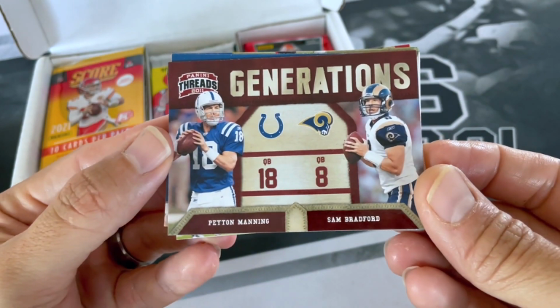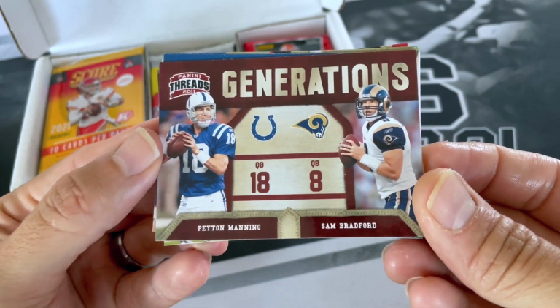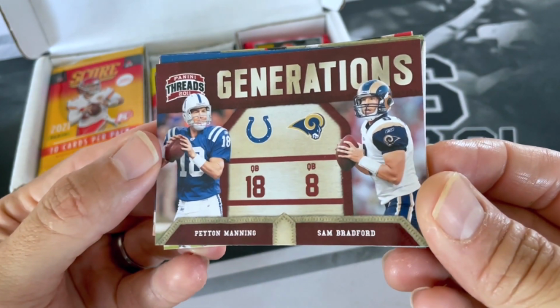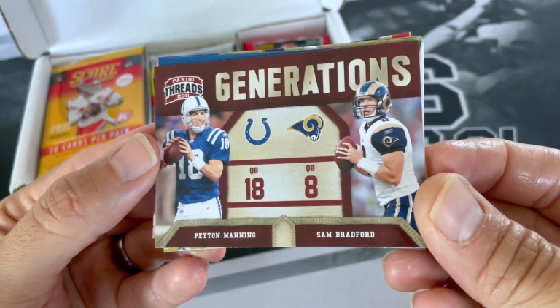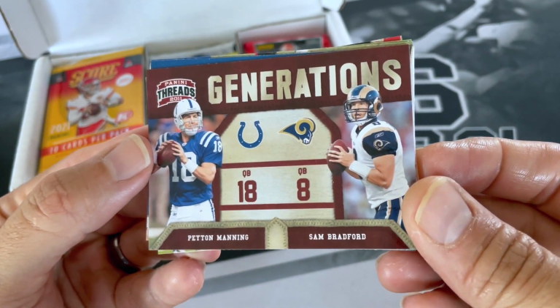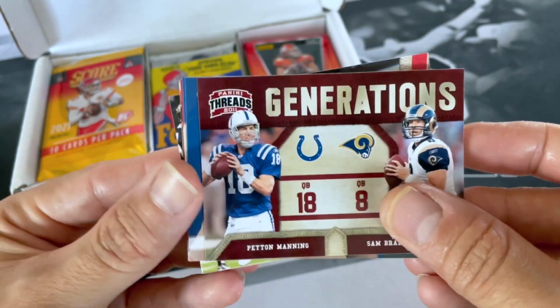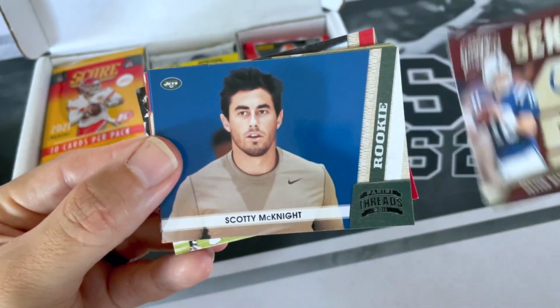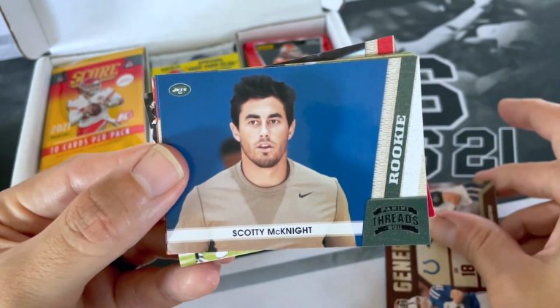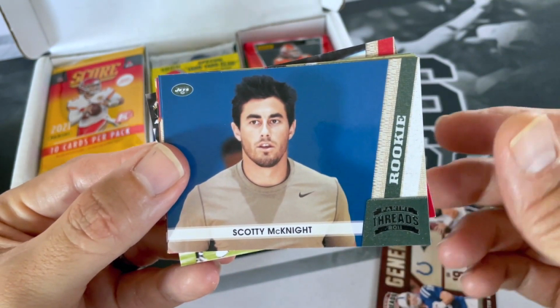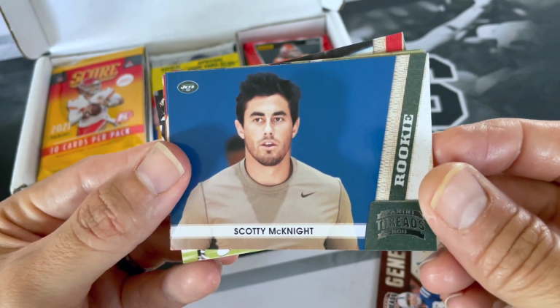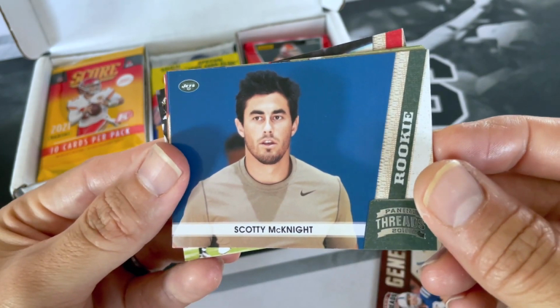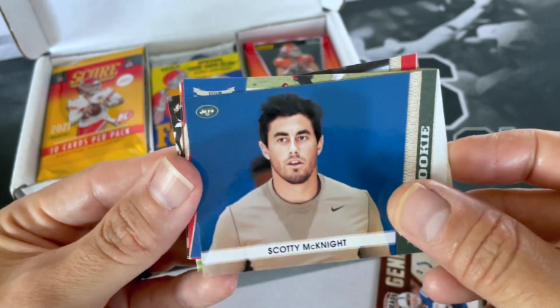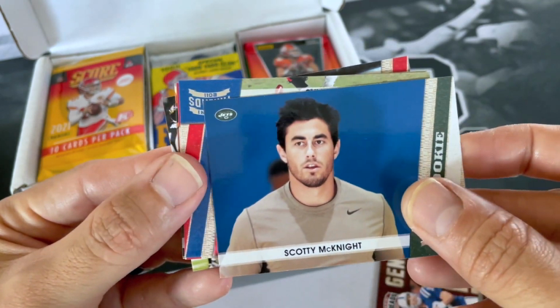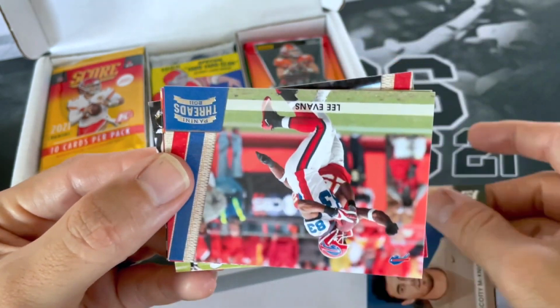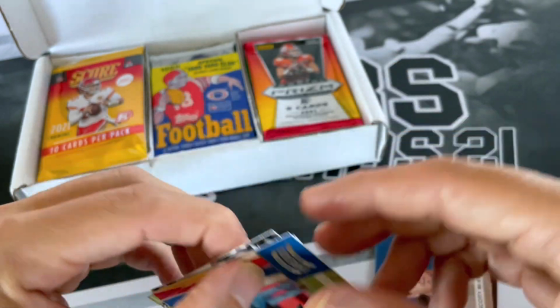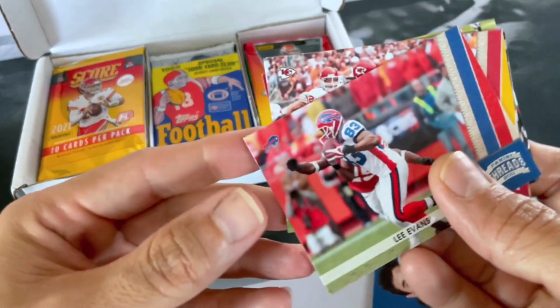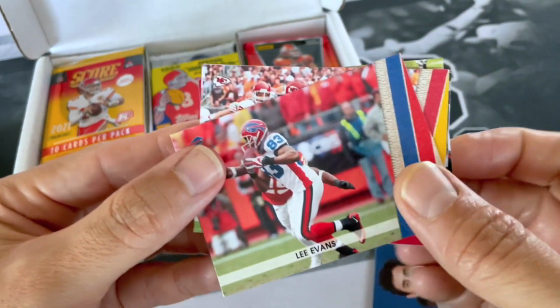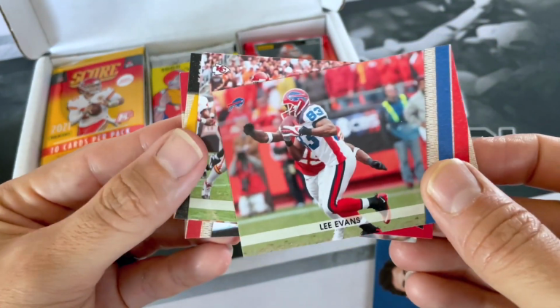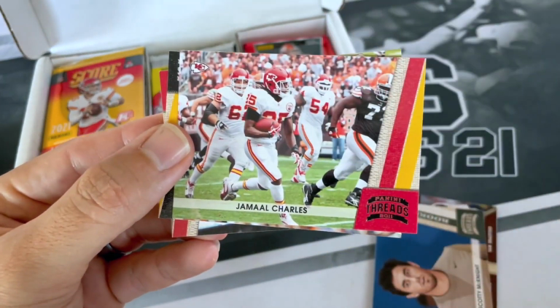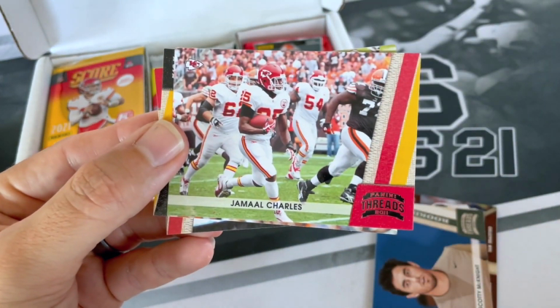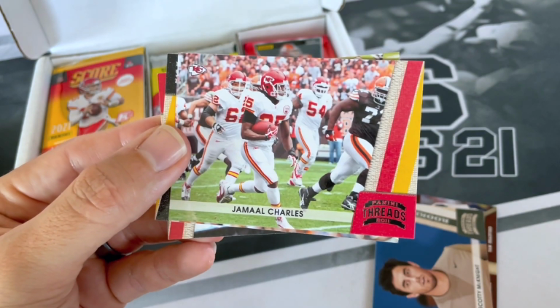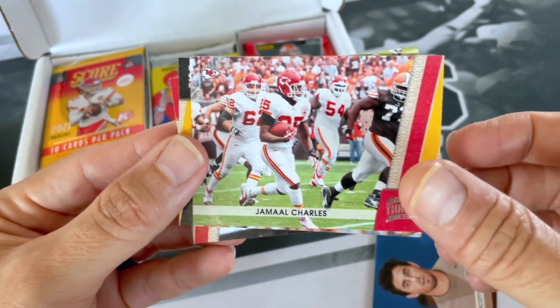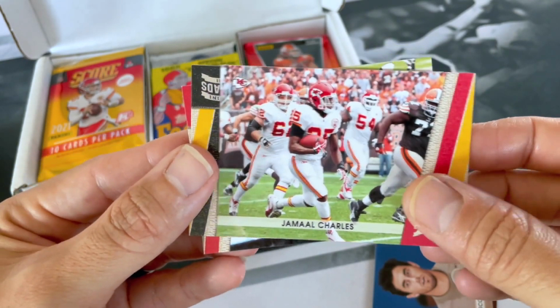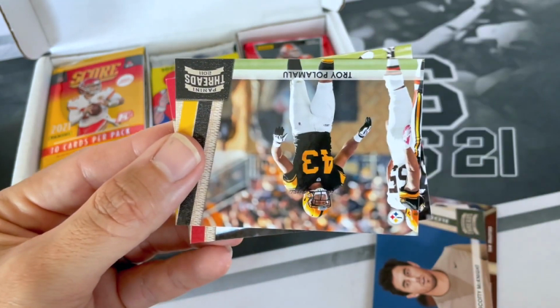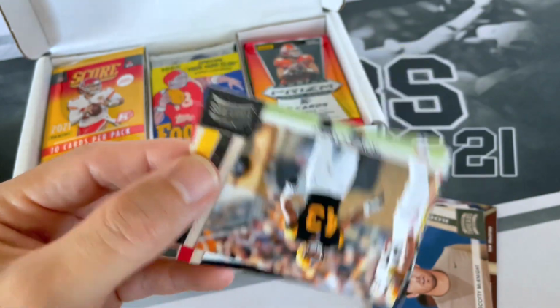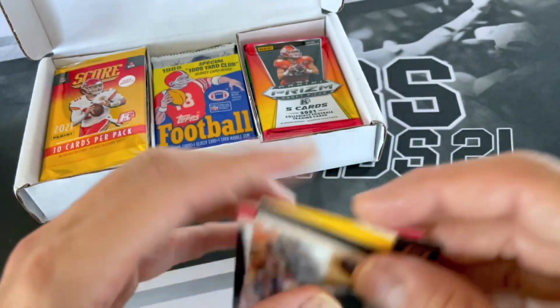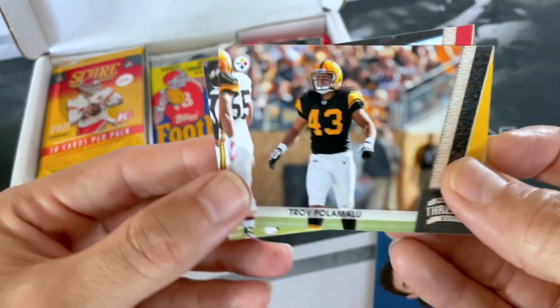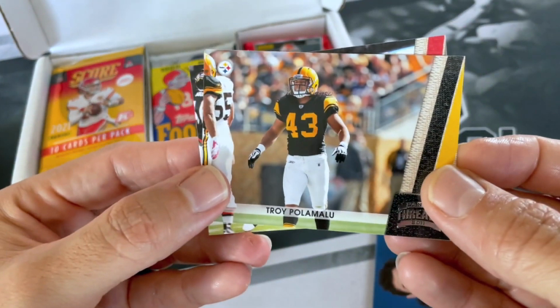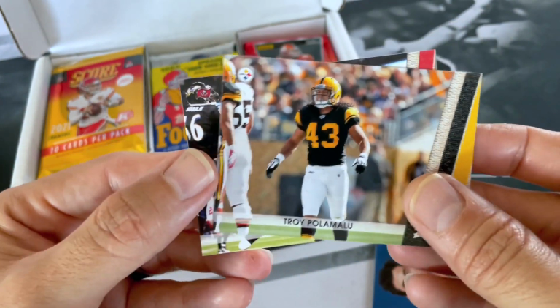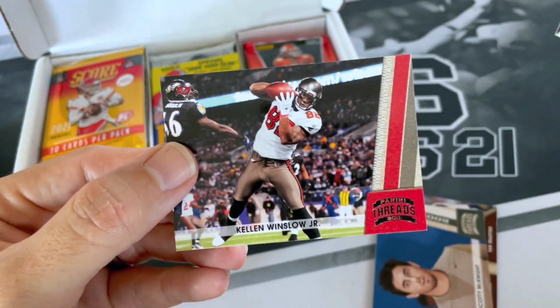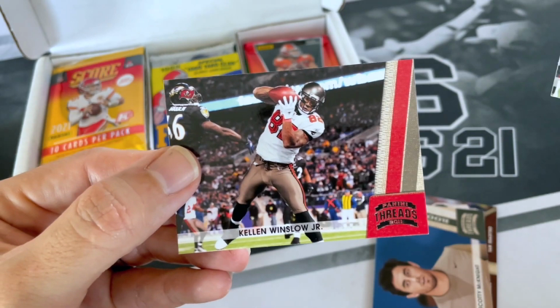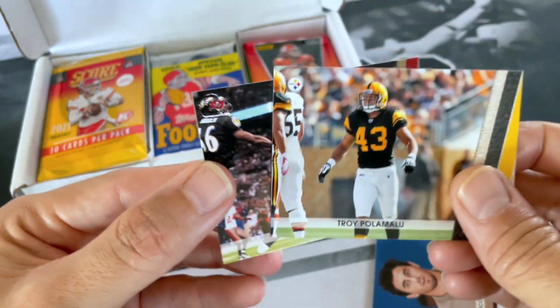Peyton Manning and Sam Bradford. Scottie McKnight, rookie. Lee Evans. Jamal Charles. Troy Polamalu. And Kellen Winslow Jr.